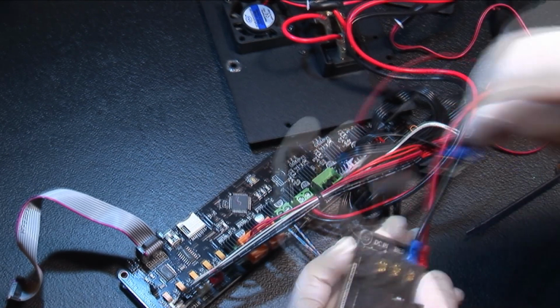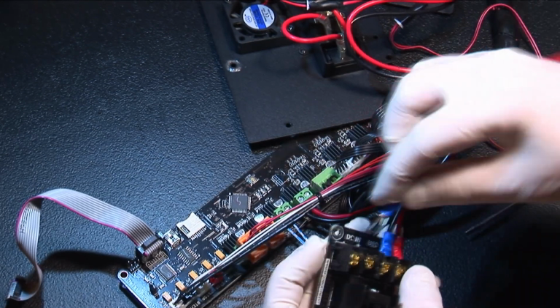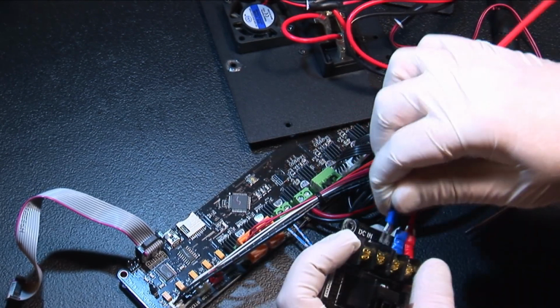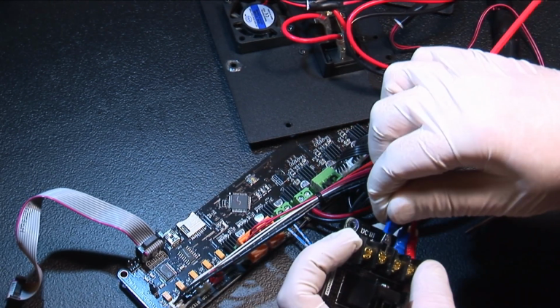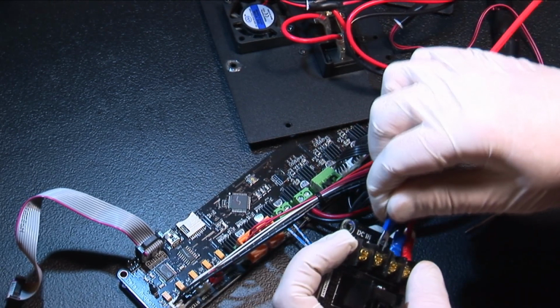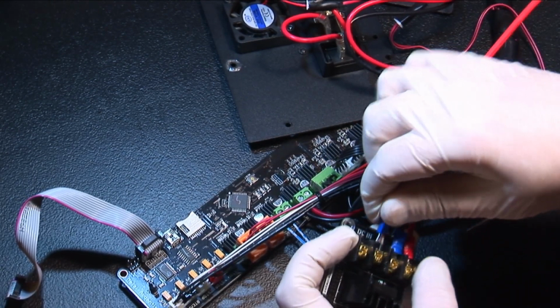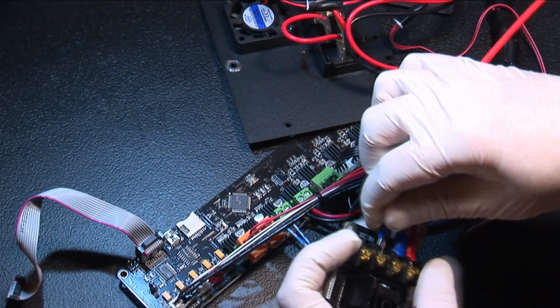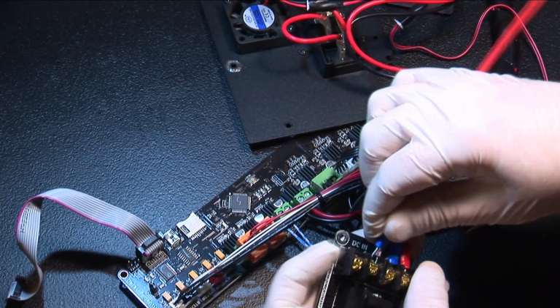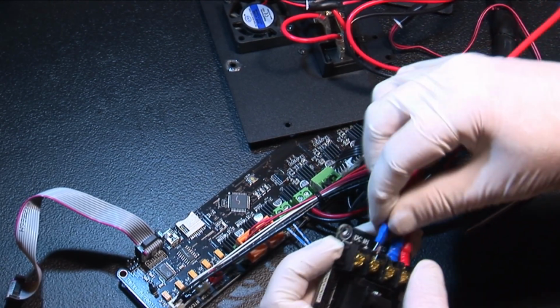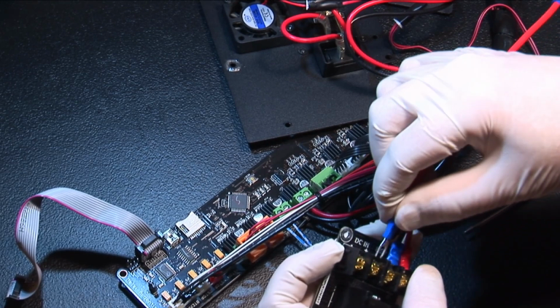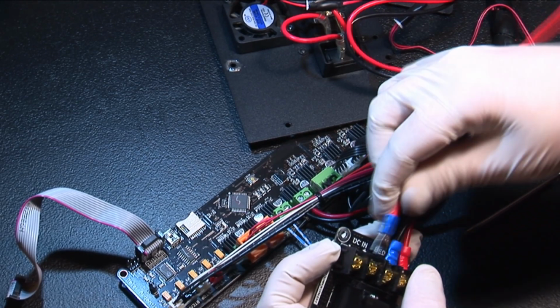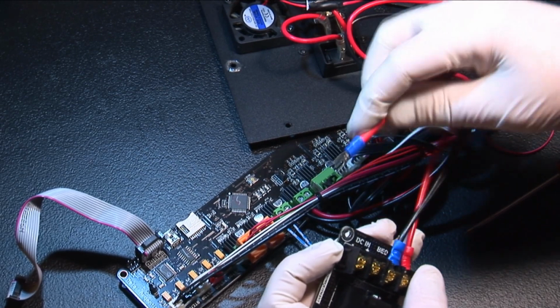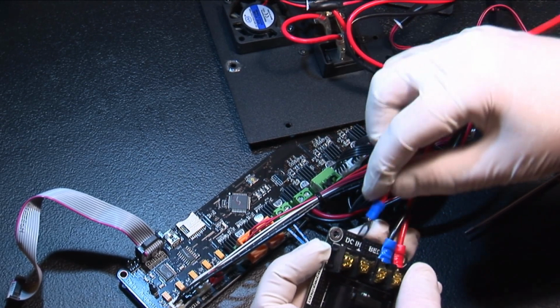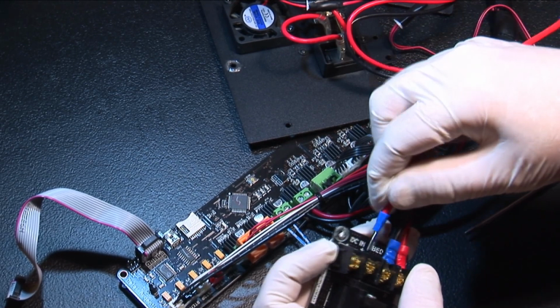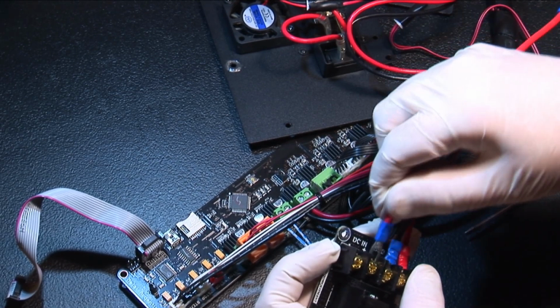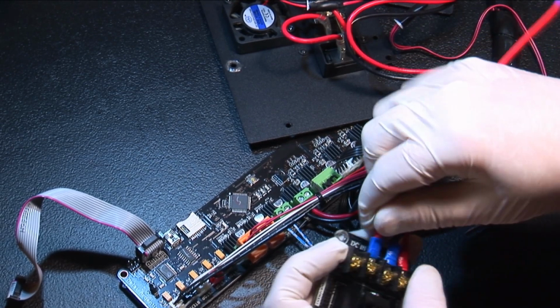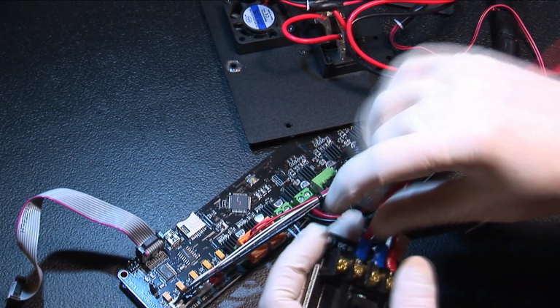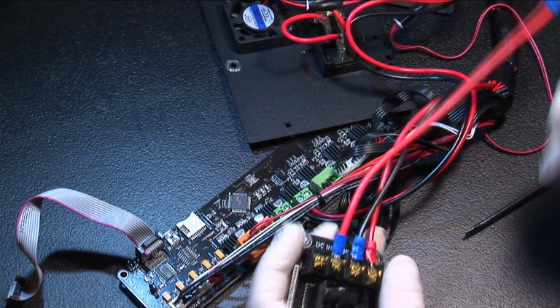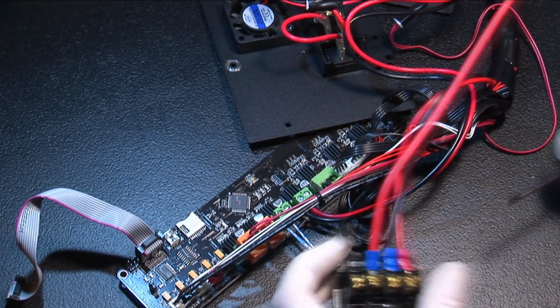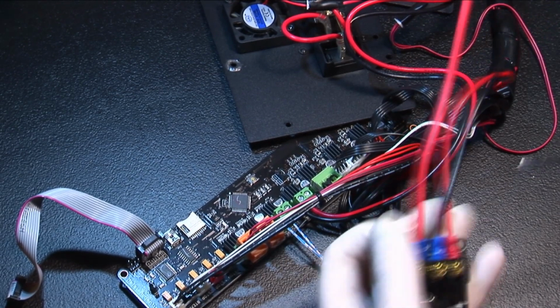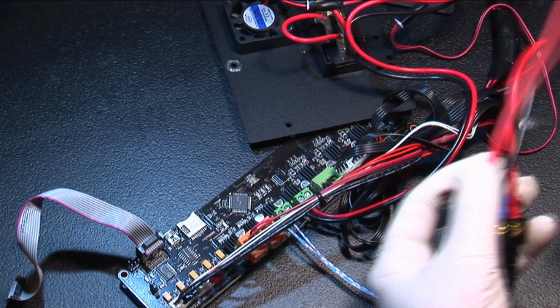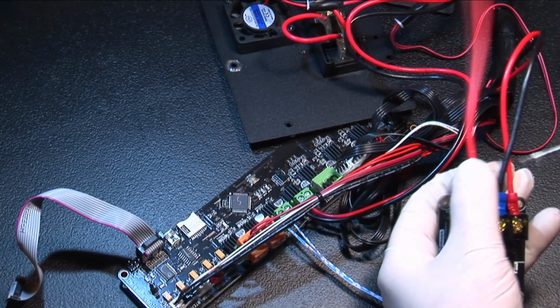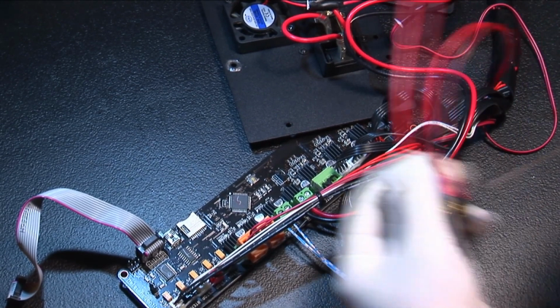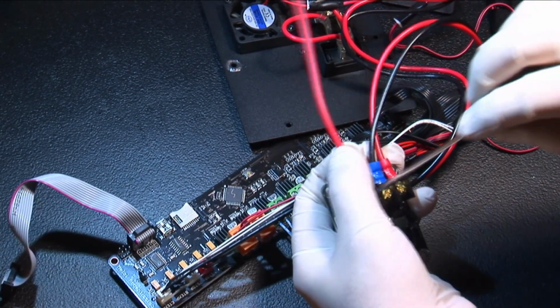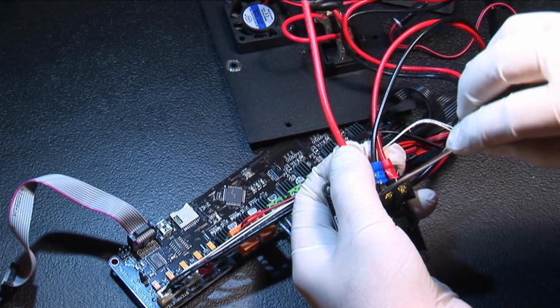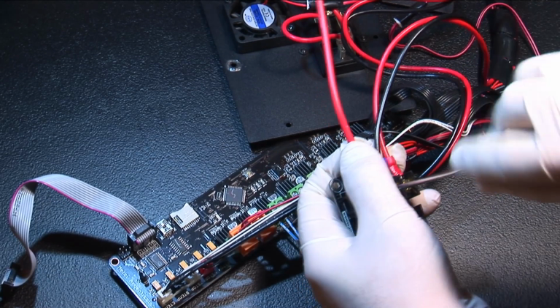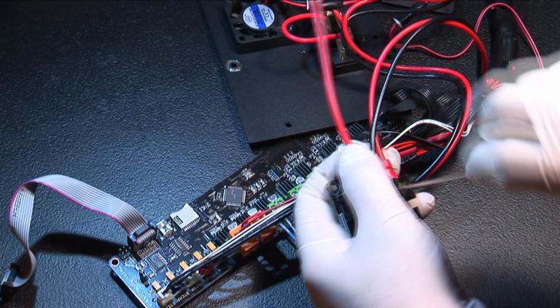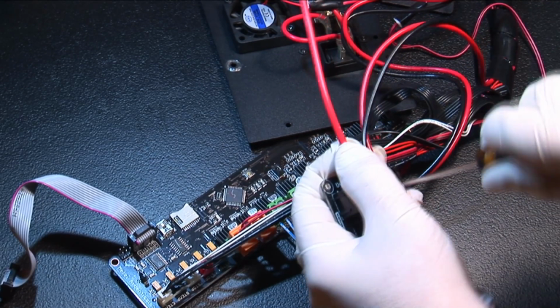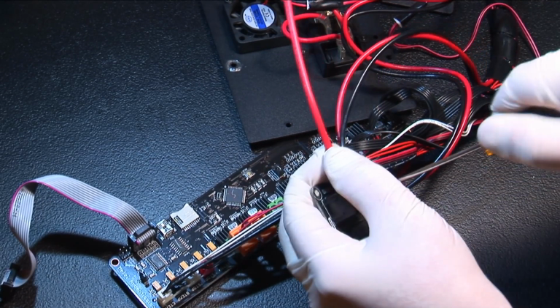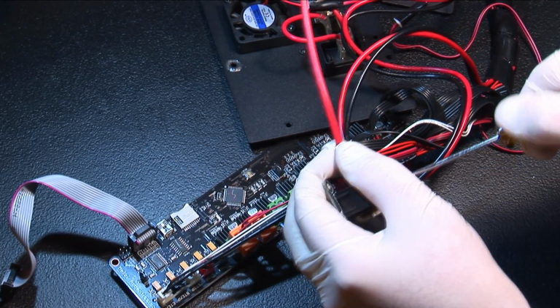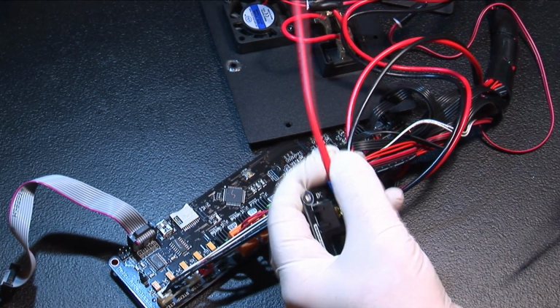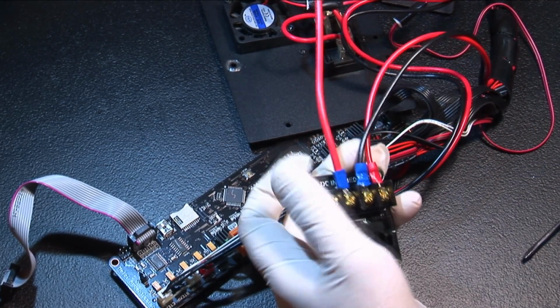Next, find the two pre-crimped pieces of wire that shipped with your kit. Connect one end of the red wire to the DCN positive and the black wire to the DCN negative.